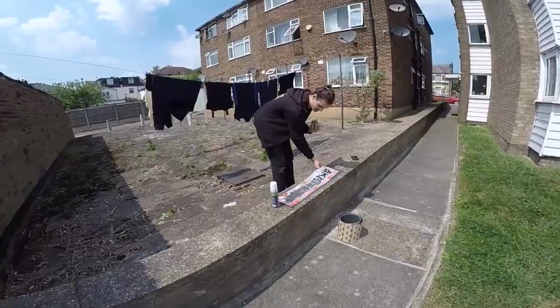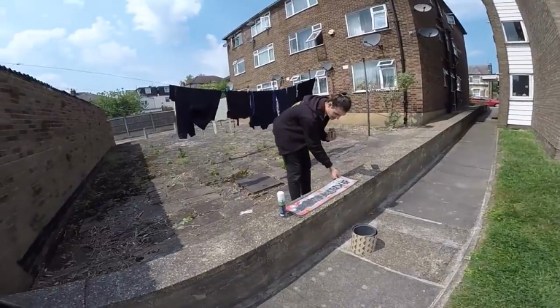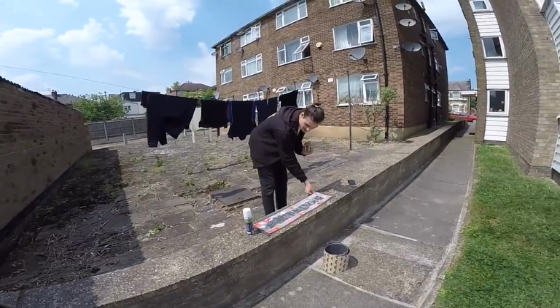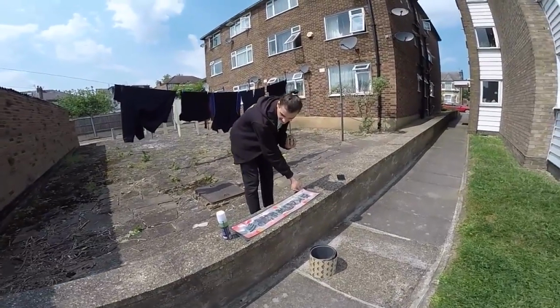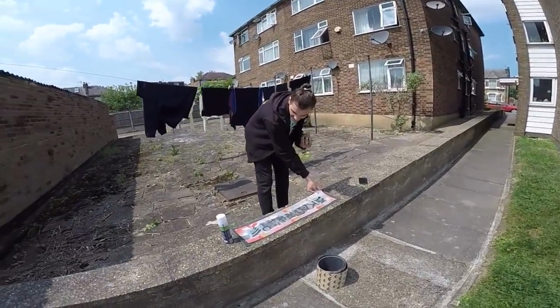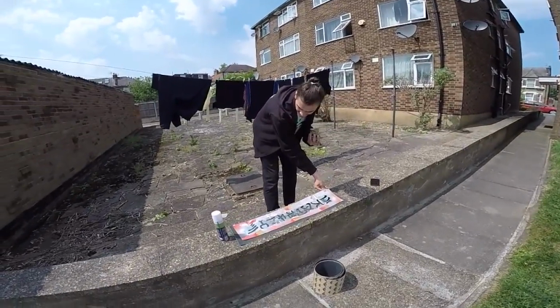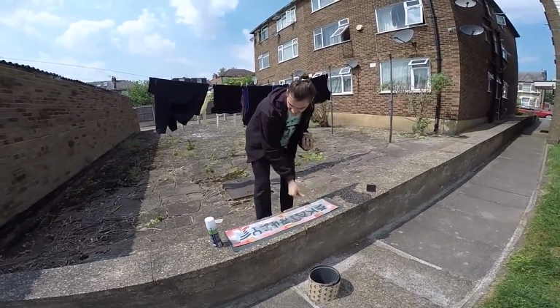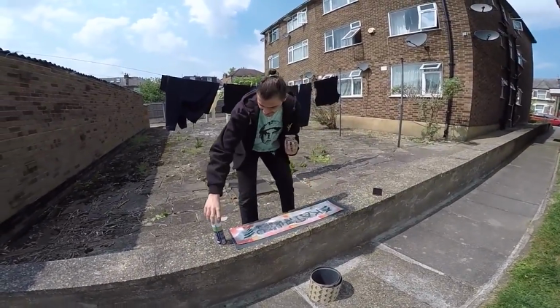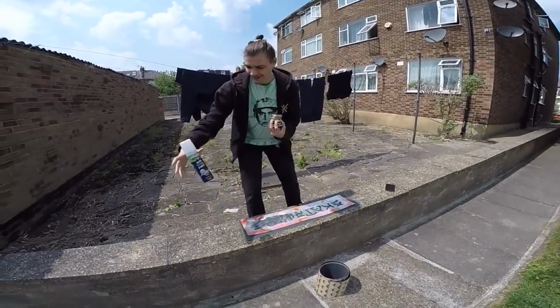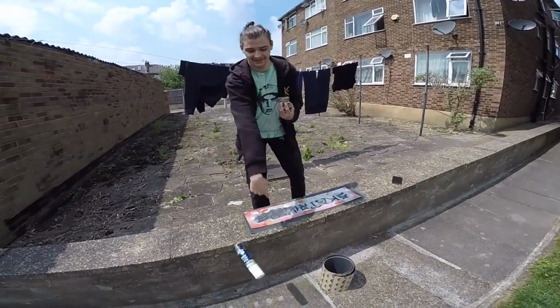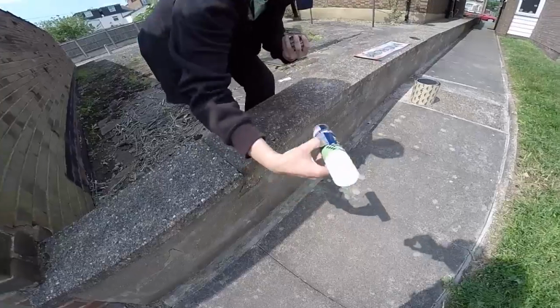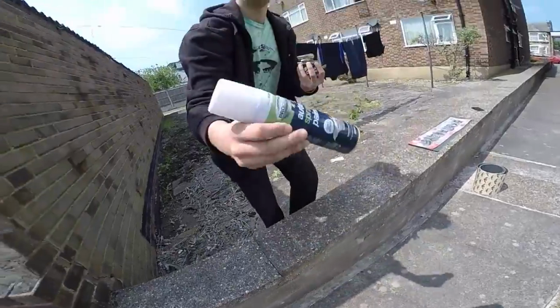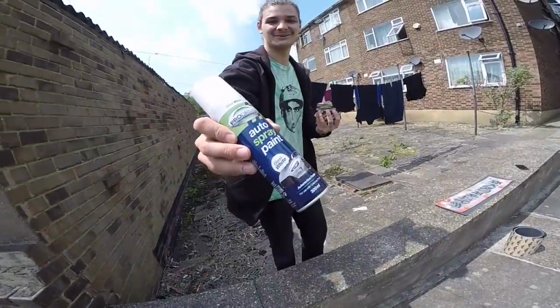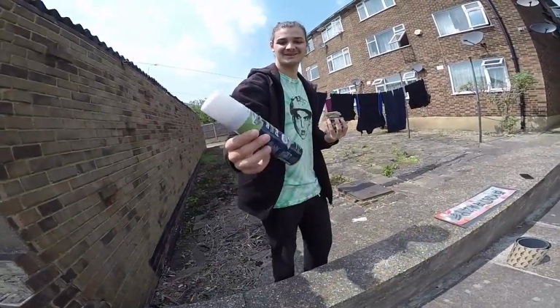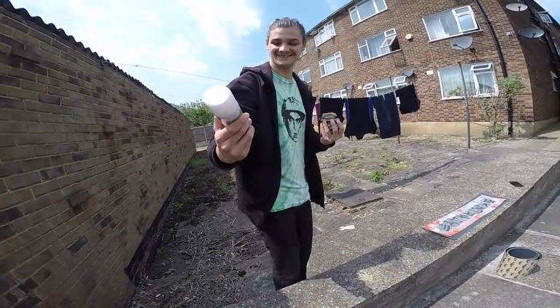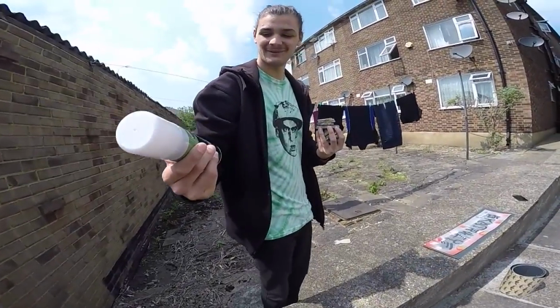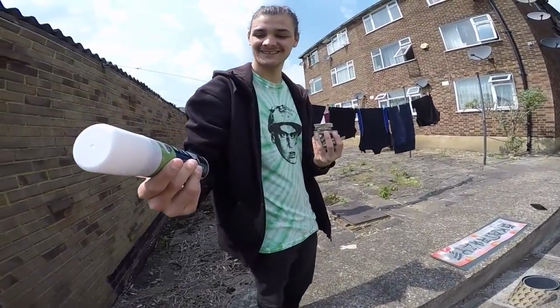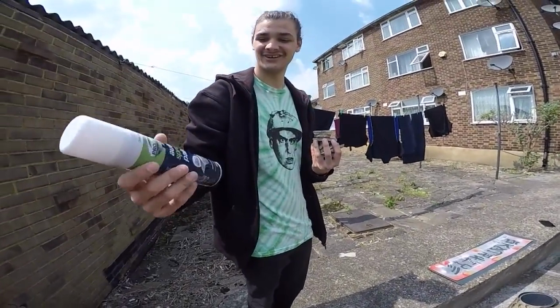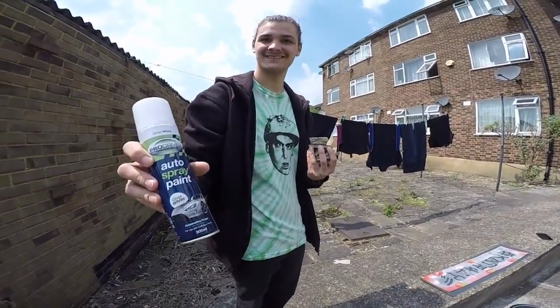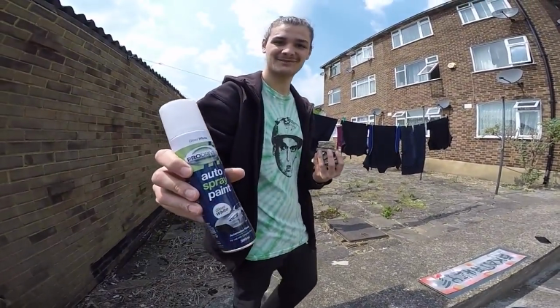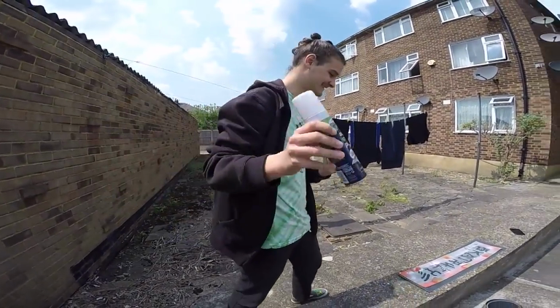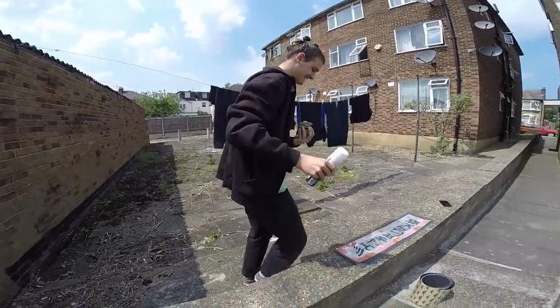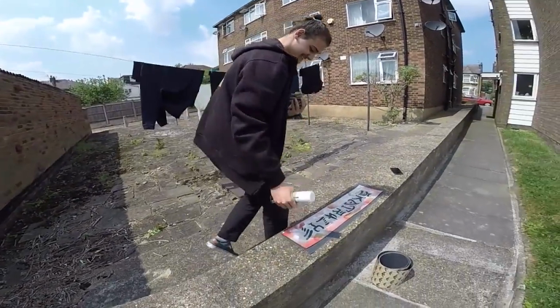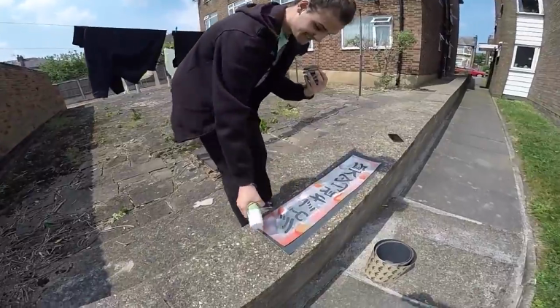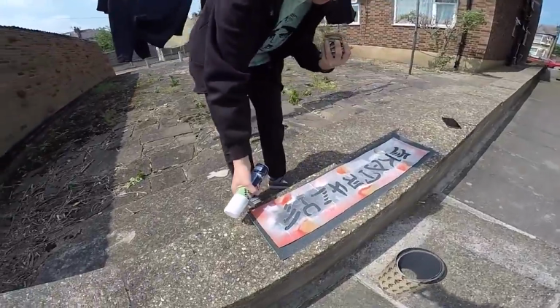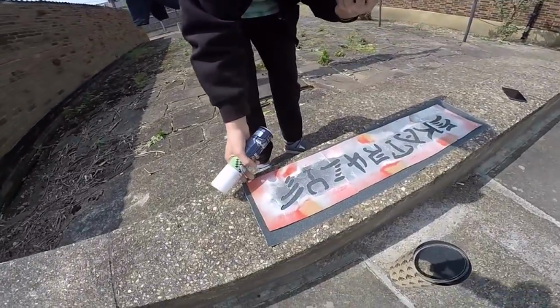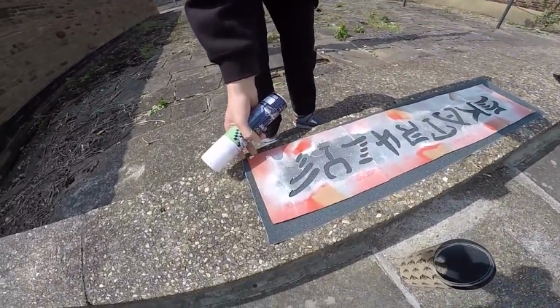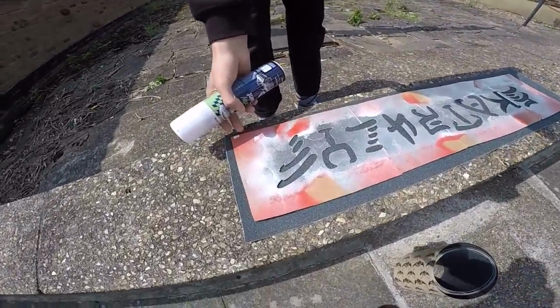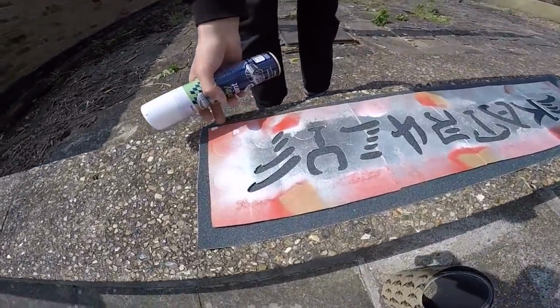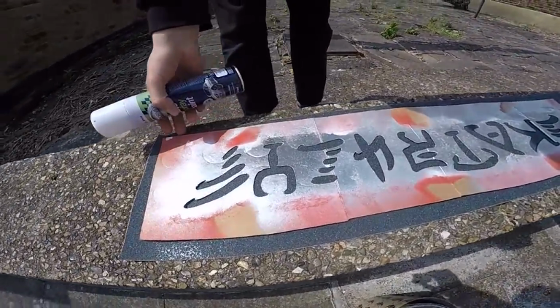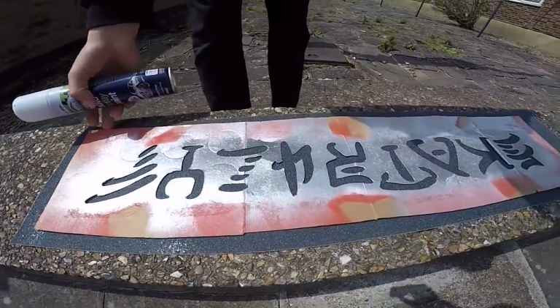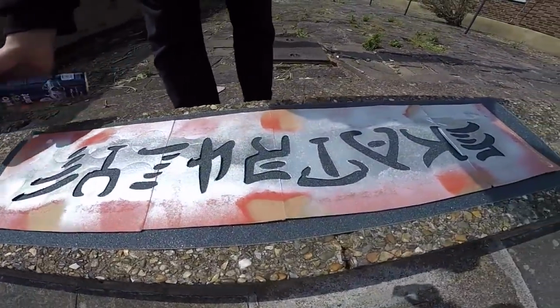So as you know, I rep the Poundland — Poundland water spray paint, one pound for water spray paint. And we're gonna do some grip today.